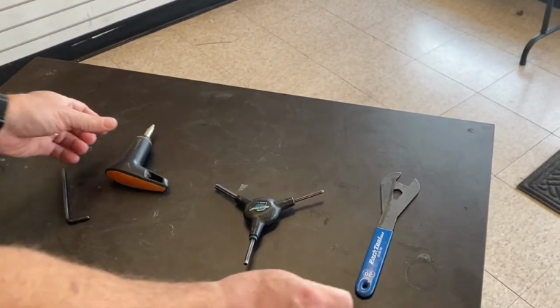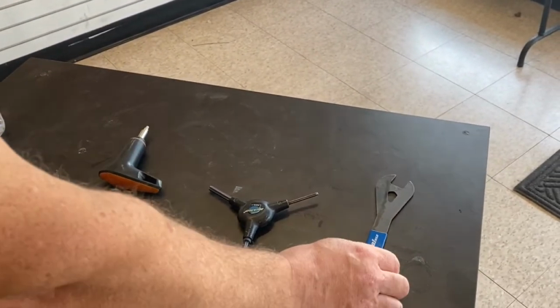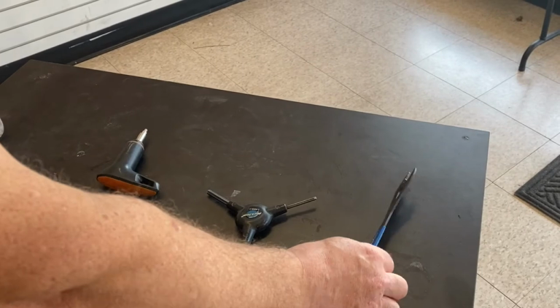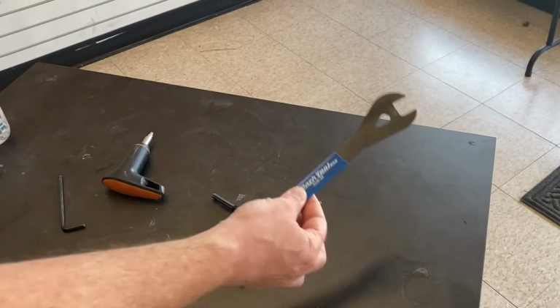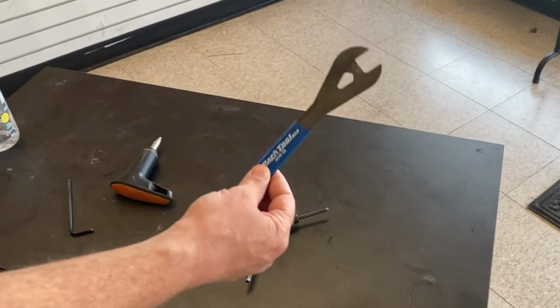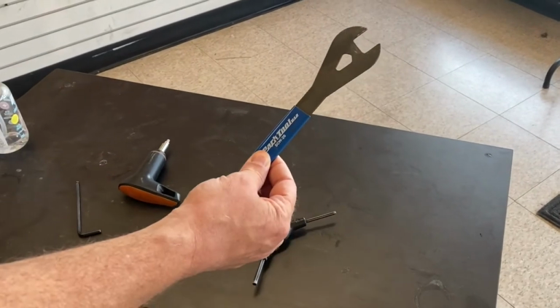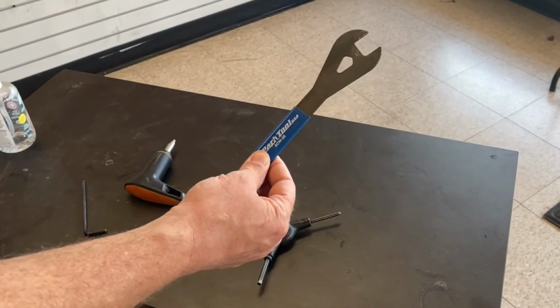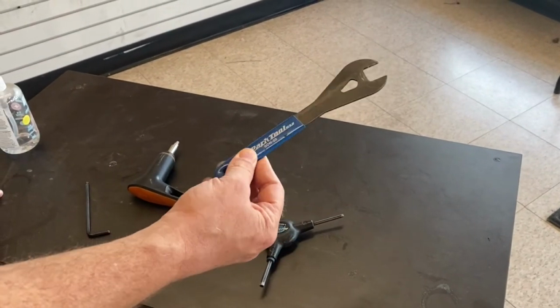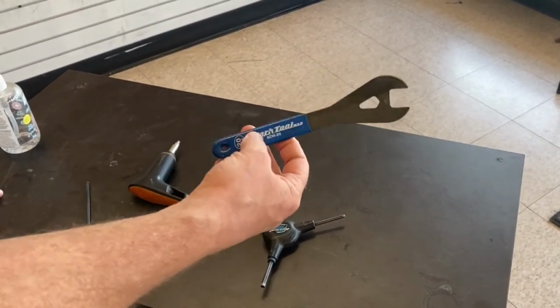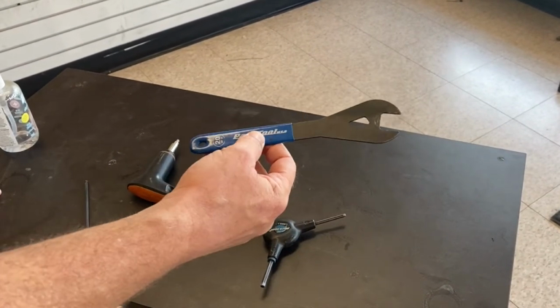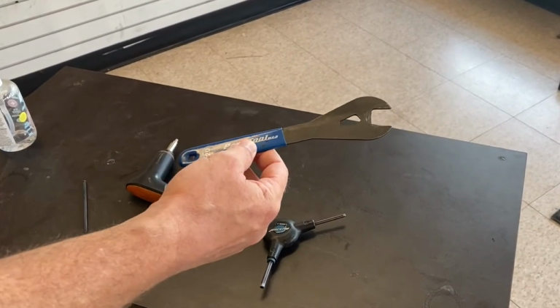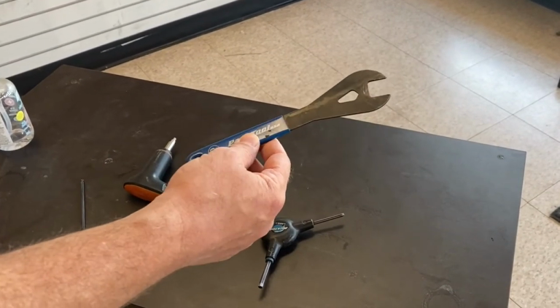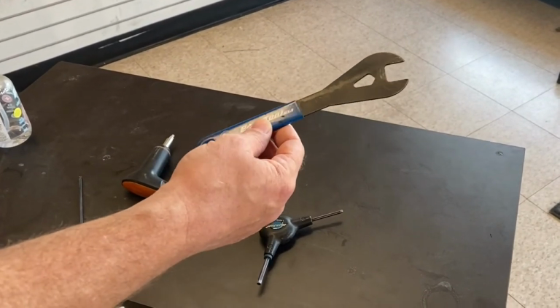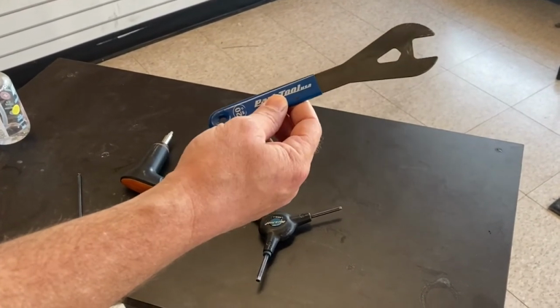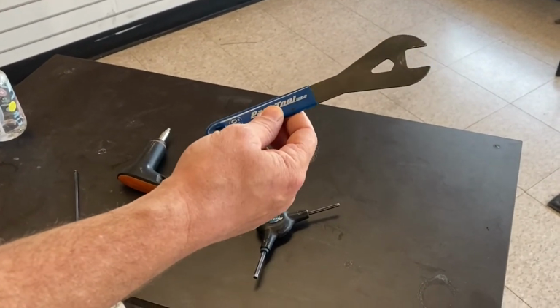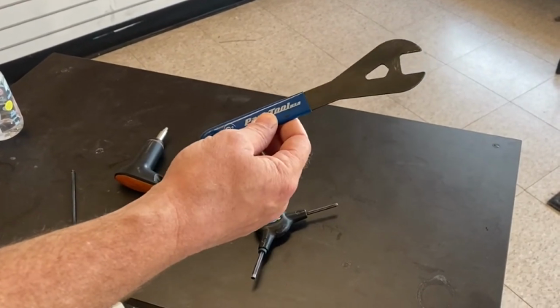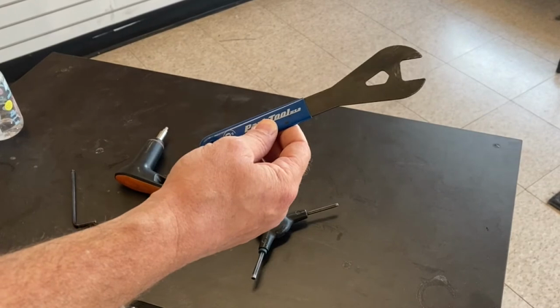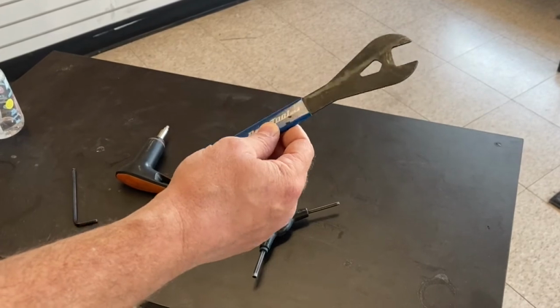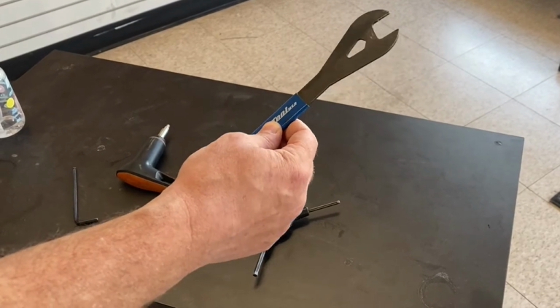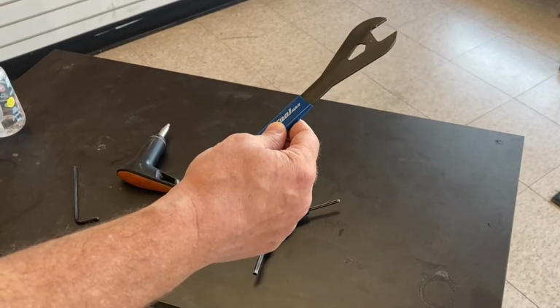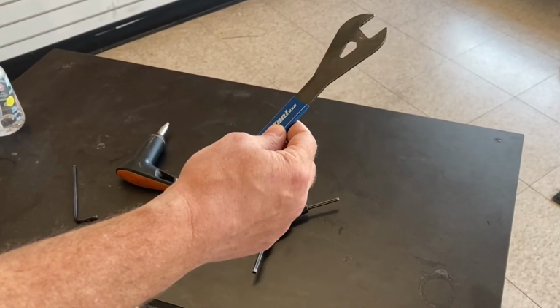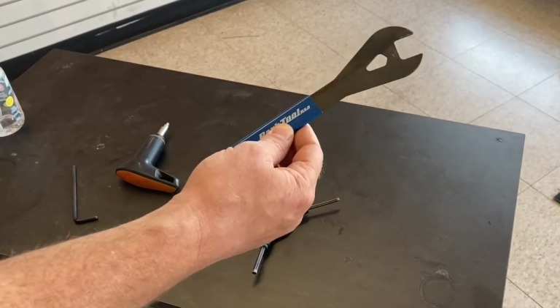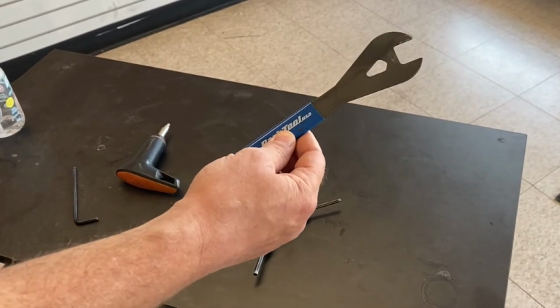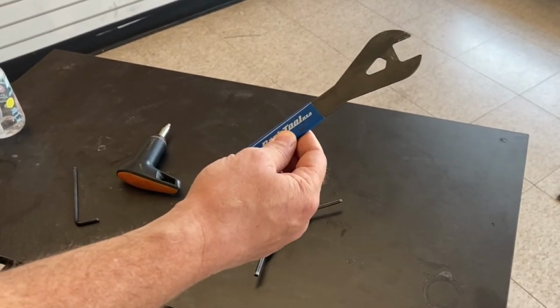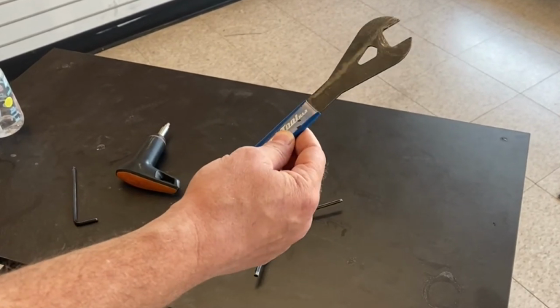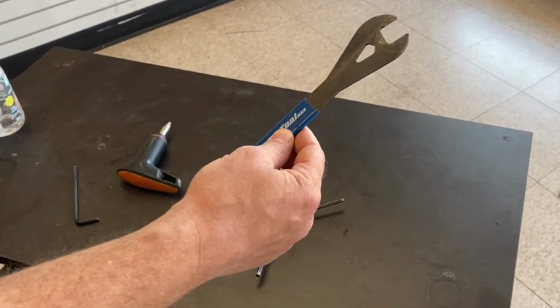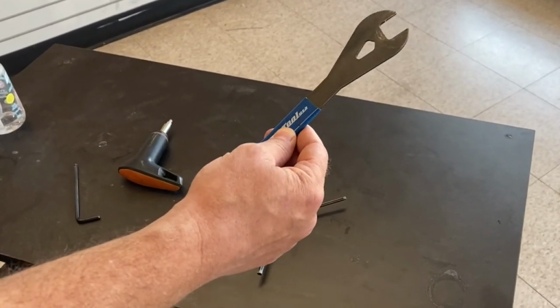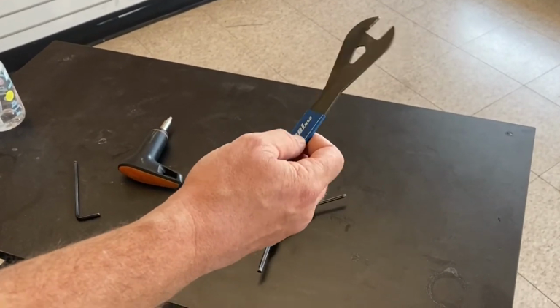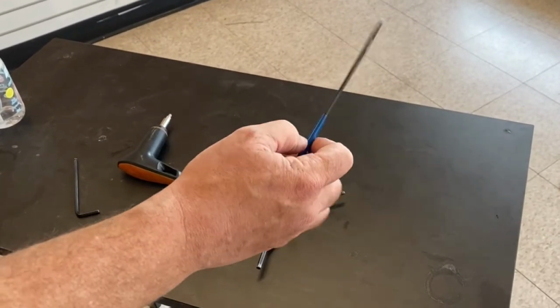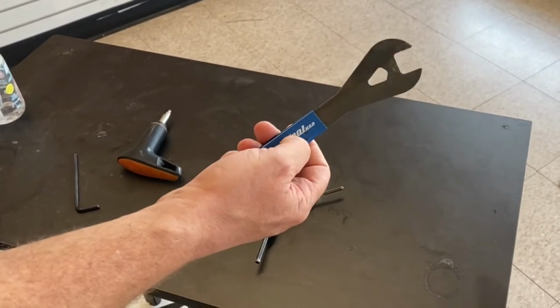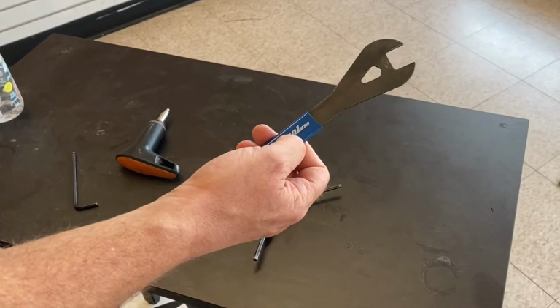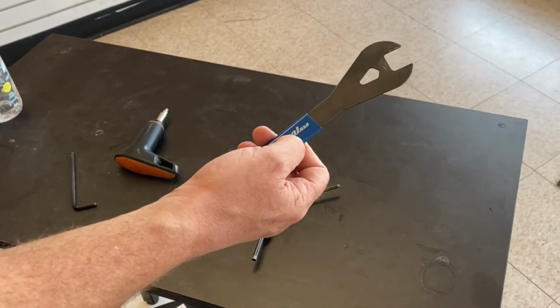And last is a 20 millimeter wrench. If you don't have a 20 millimeter wrench — and this is not a particularly common size — you can always use an adjustable wrench. But for the sake of the shop, we're going to use our 20 millimeter wrench.